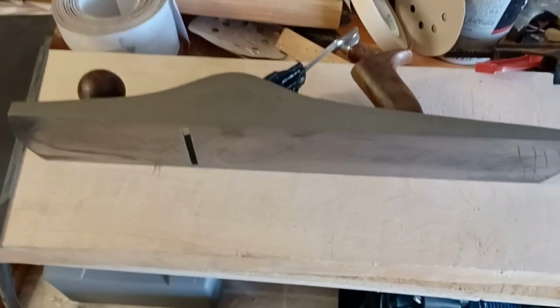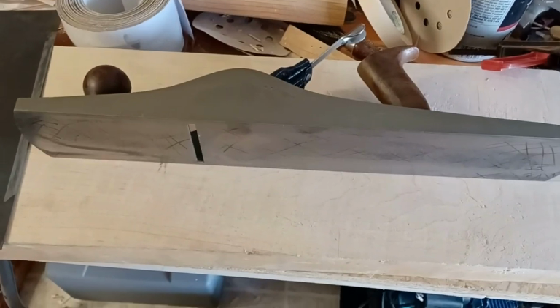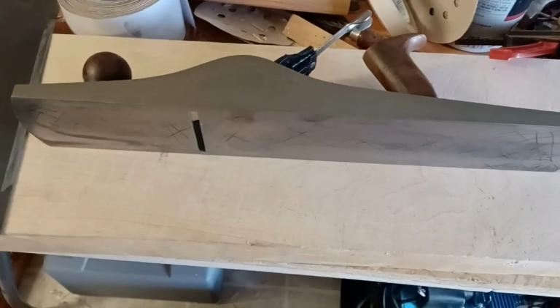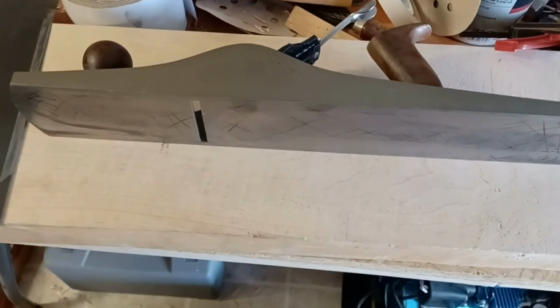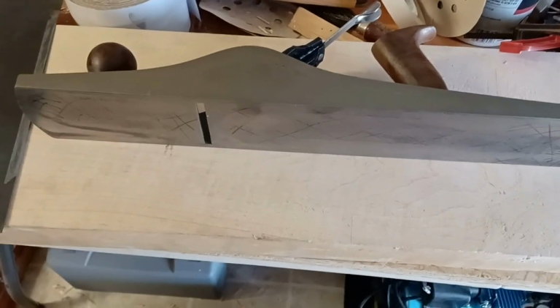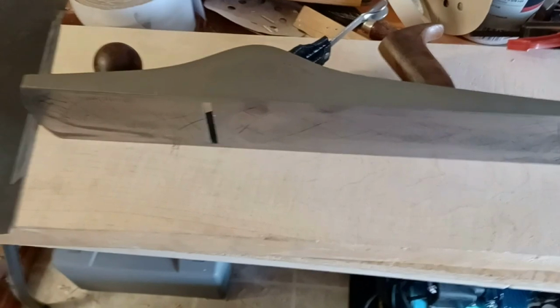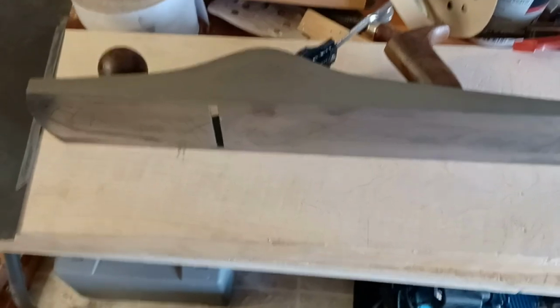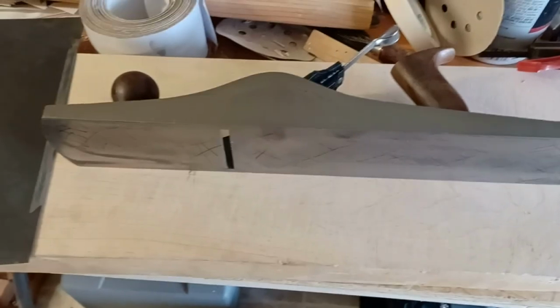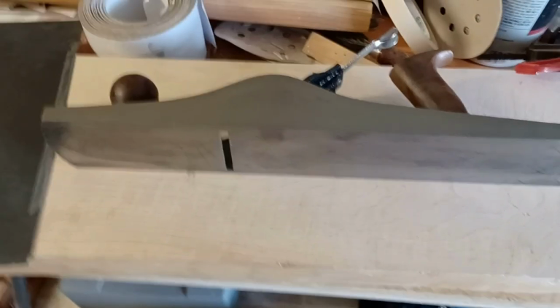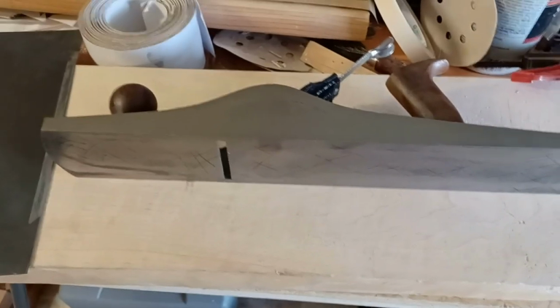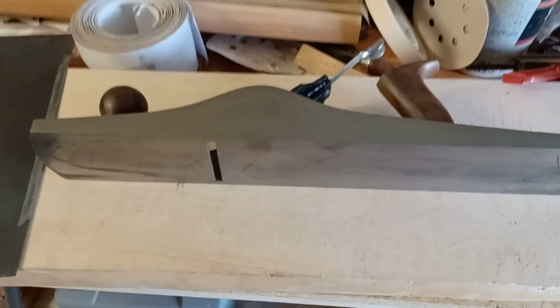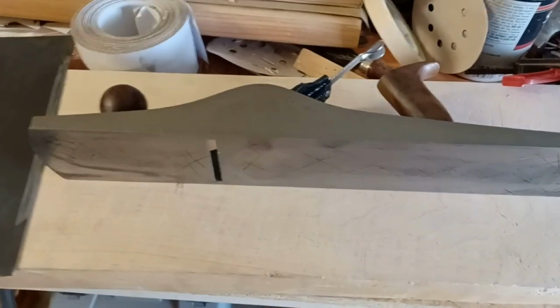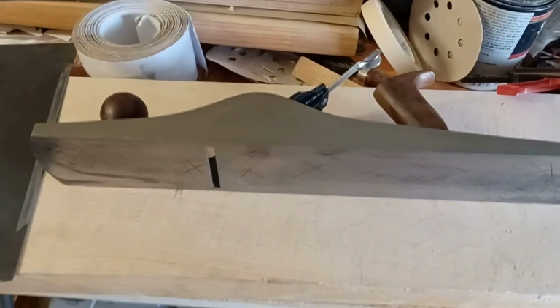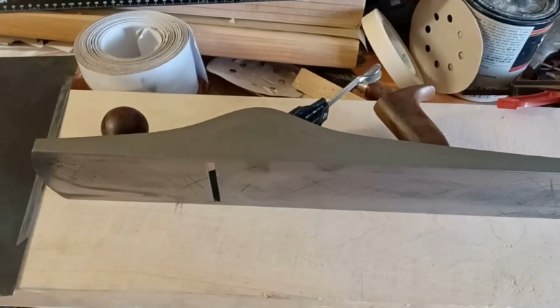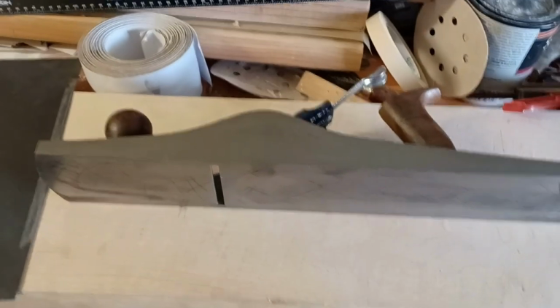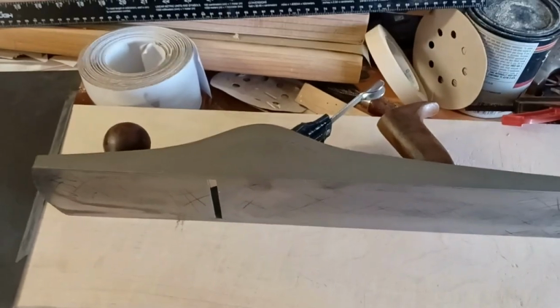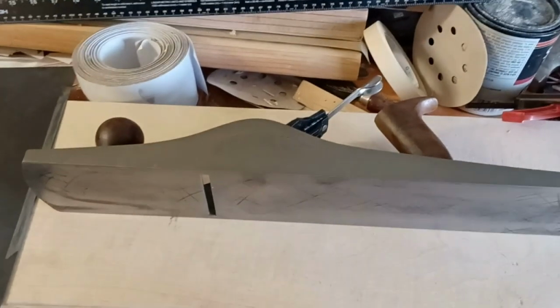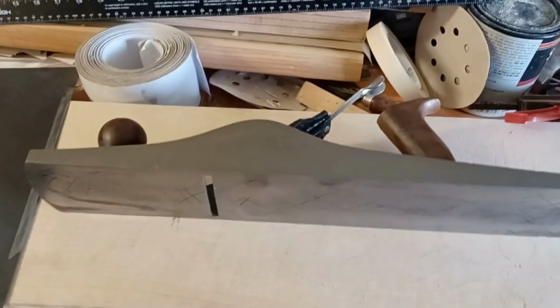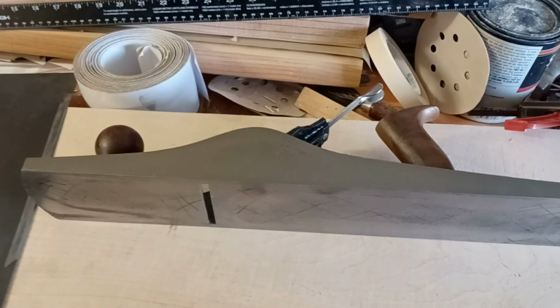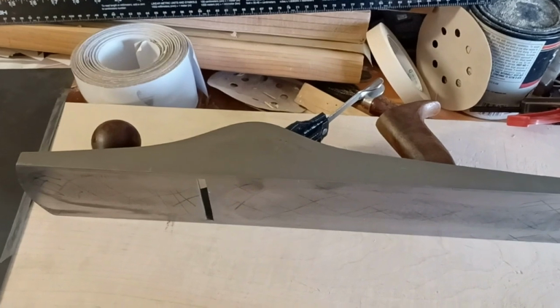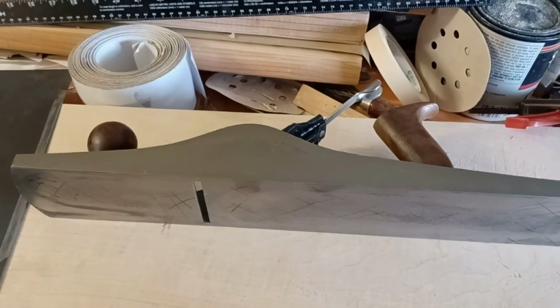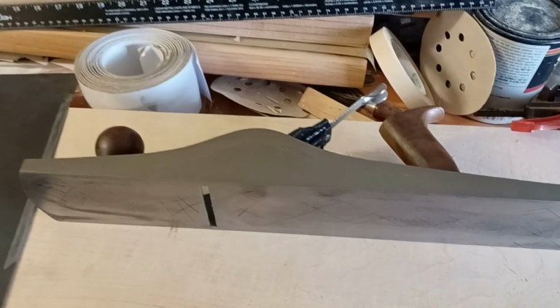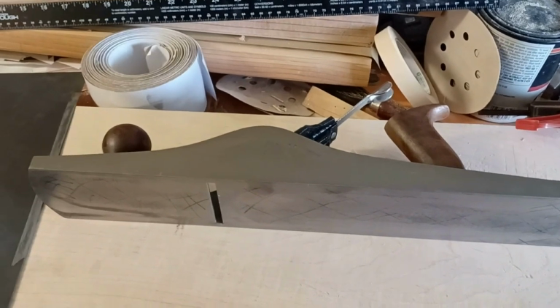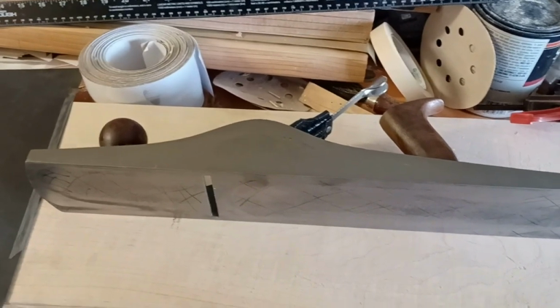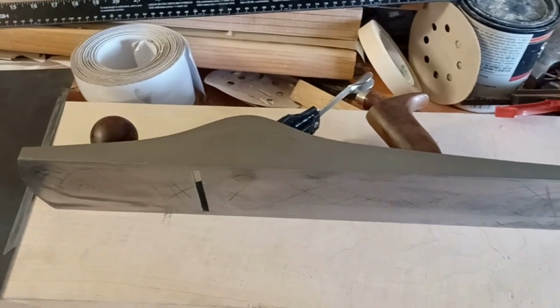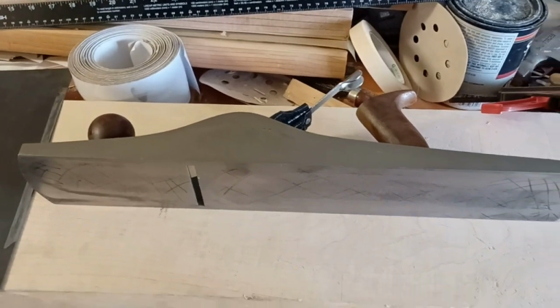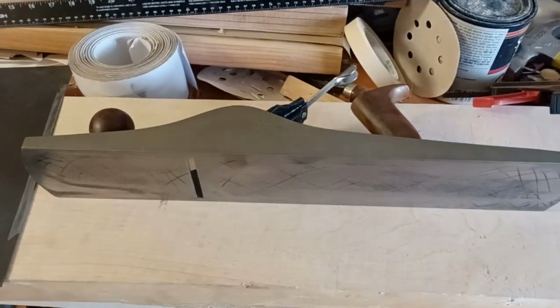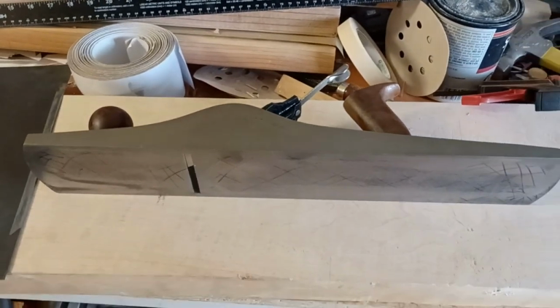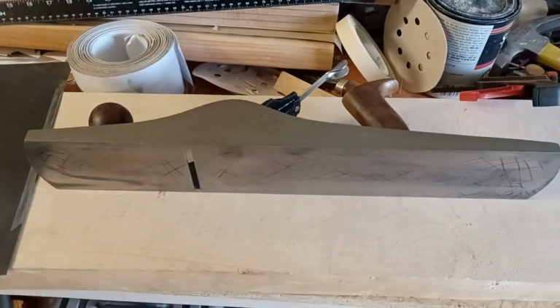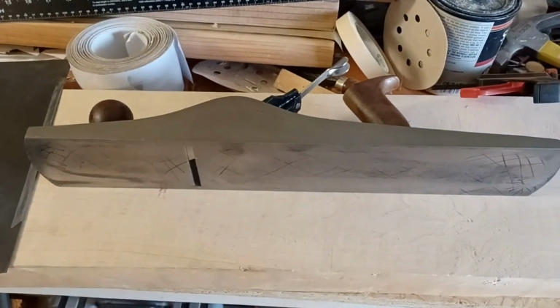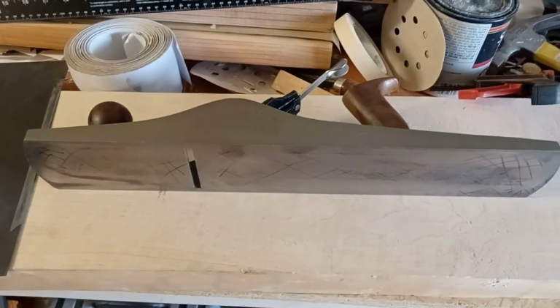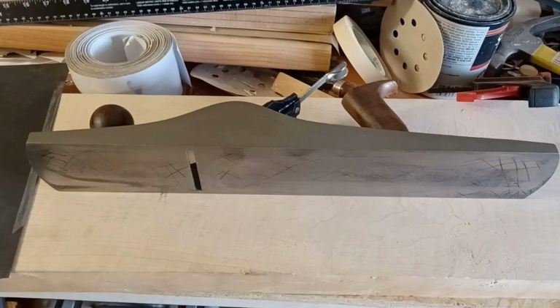The first thing to check on your planes is the sole. Don't even bother with the blades until you know that sole is perfectly flat. If it's not, send it right back immediately — don't lose your money.